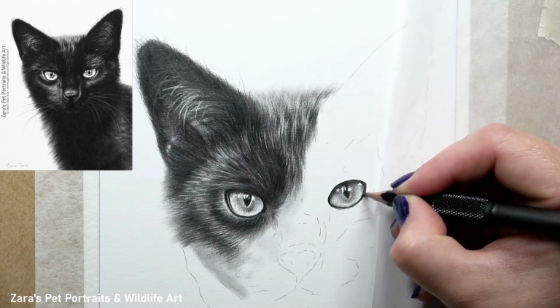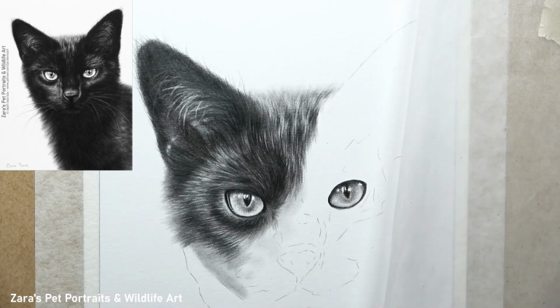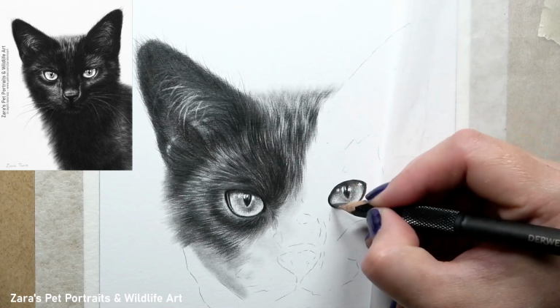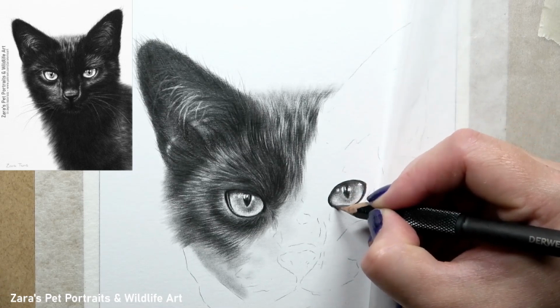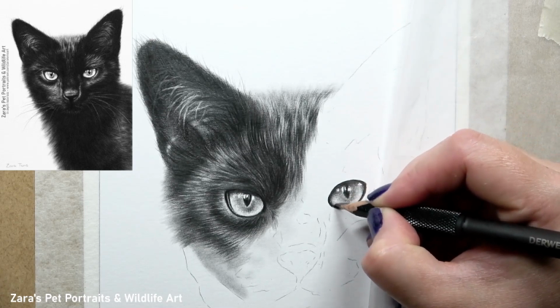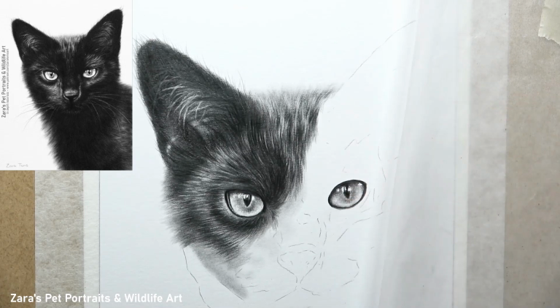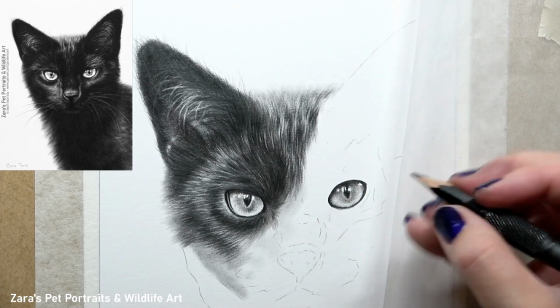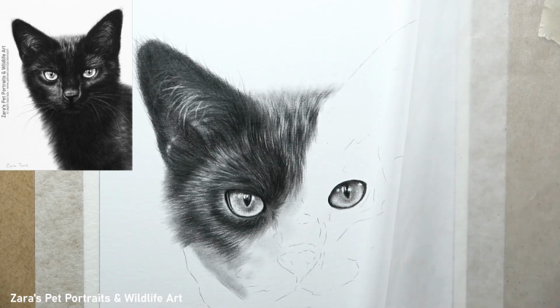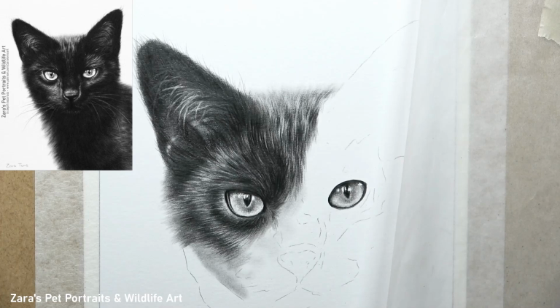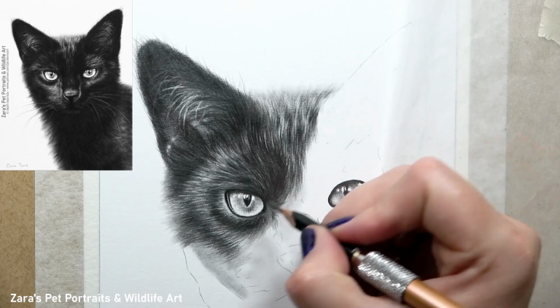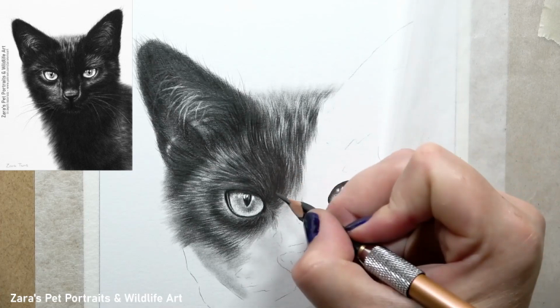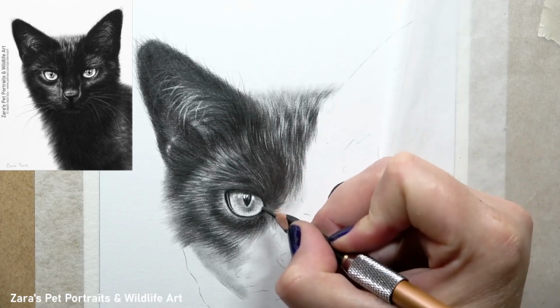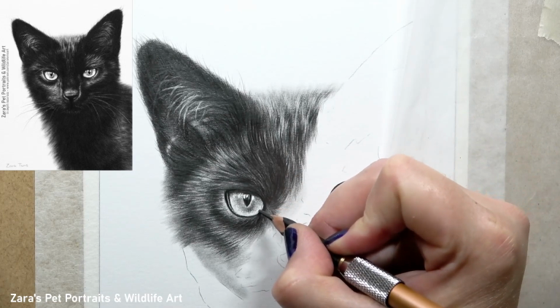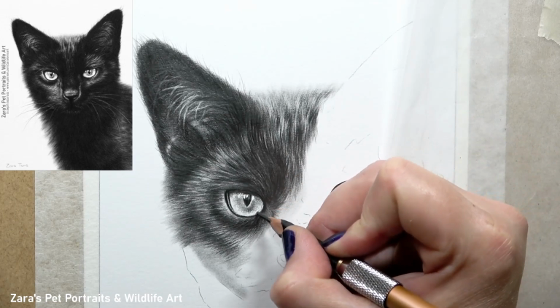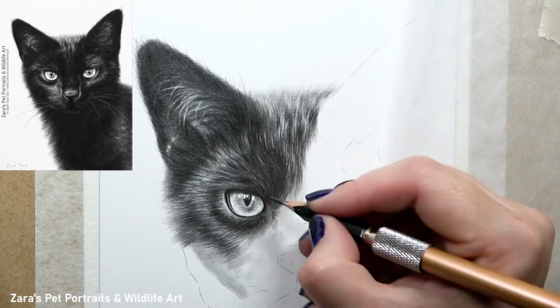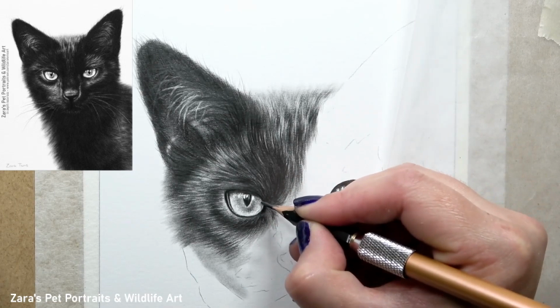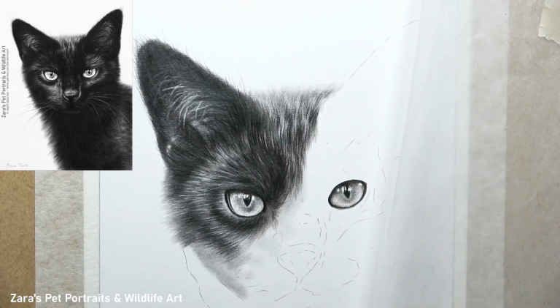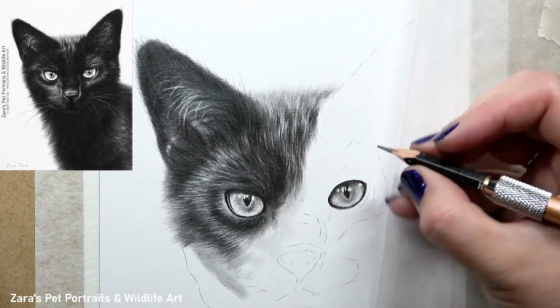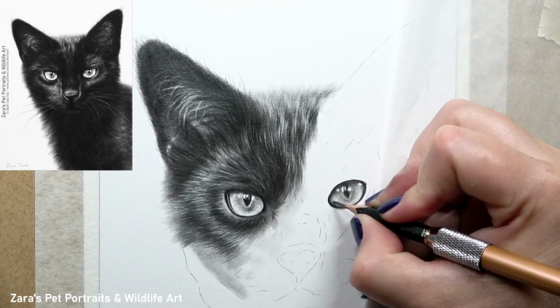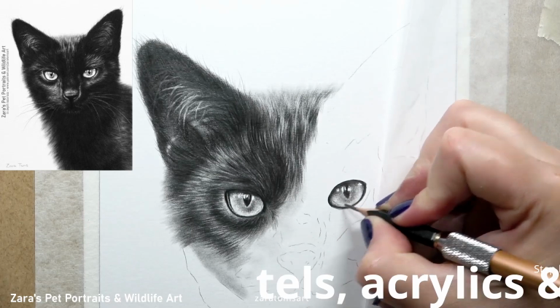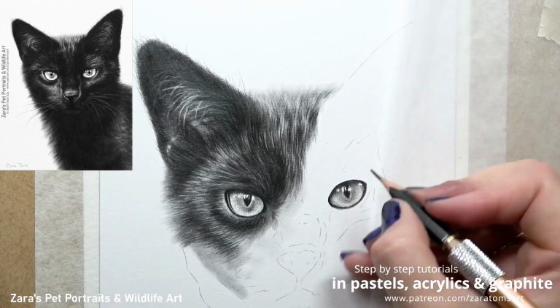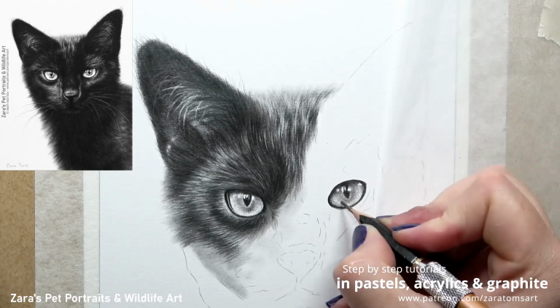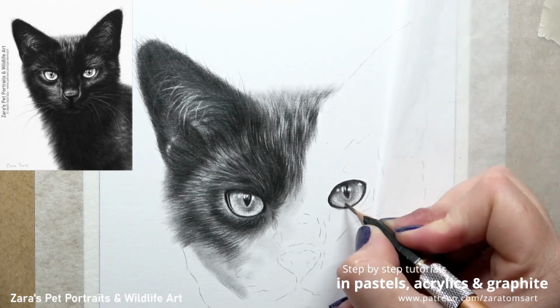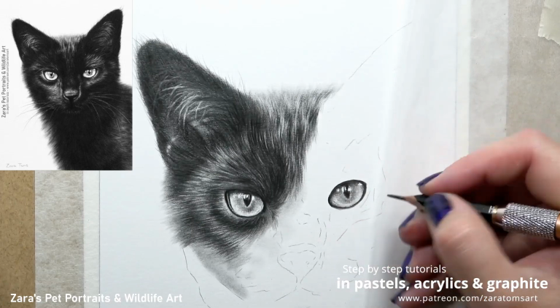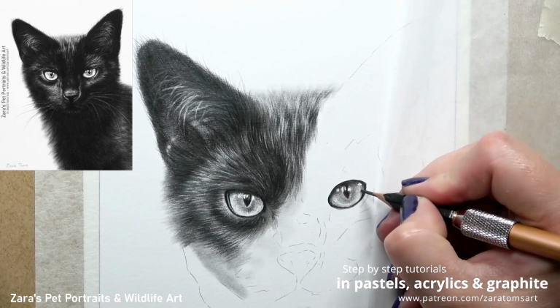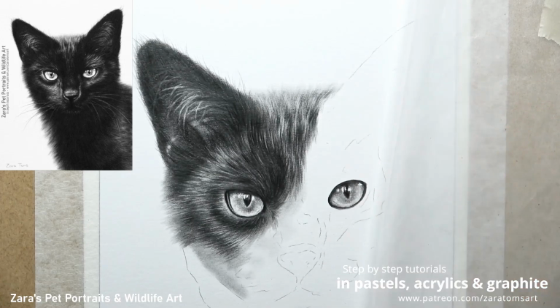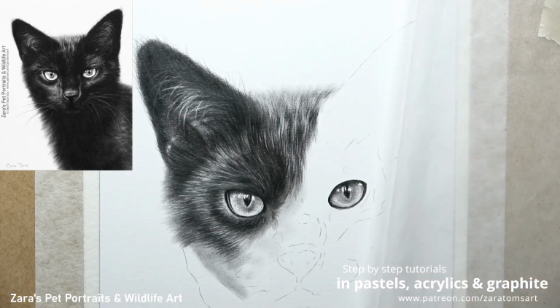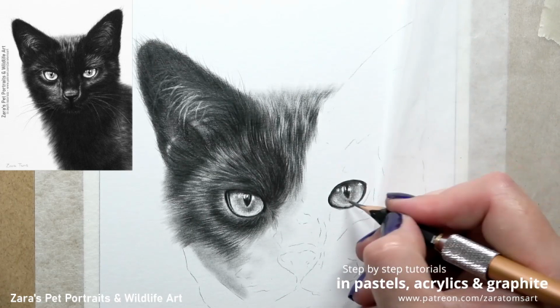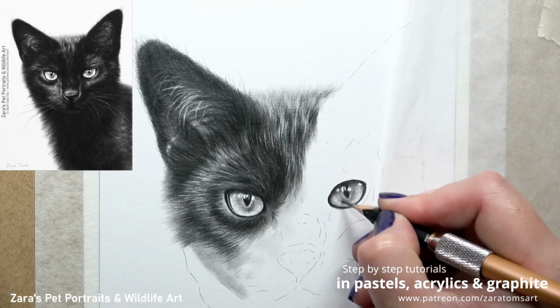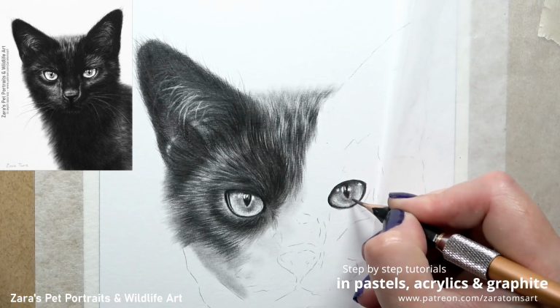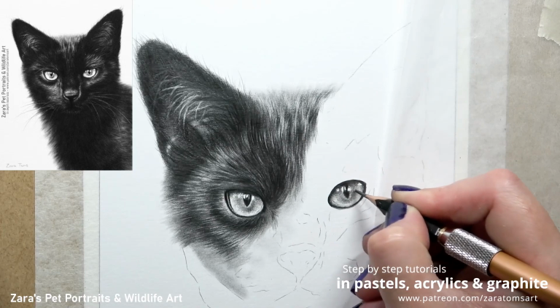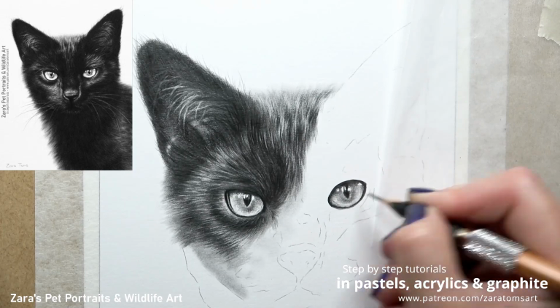It doesn't matter what animal I'm drawing — I will usually tackle every single eye in this same way. Work on the shape first, build up very subtle layers initially with some graphite powder, and then reinforce the contrast, blending and lifting up some of your highlights.